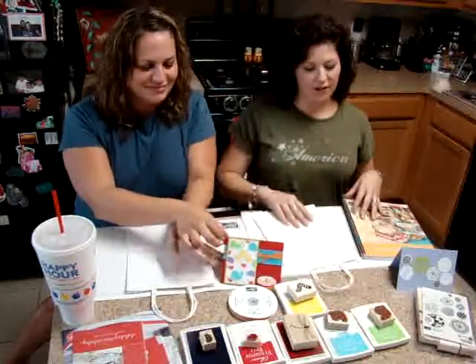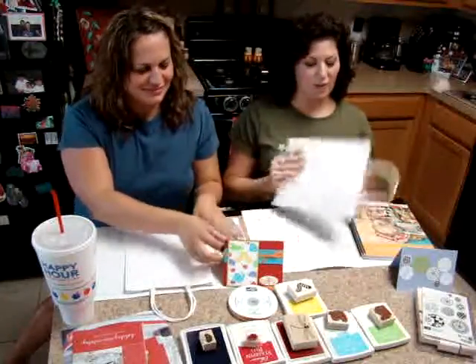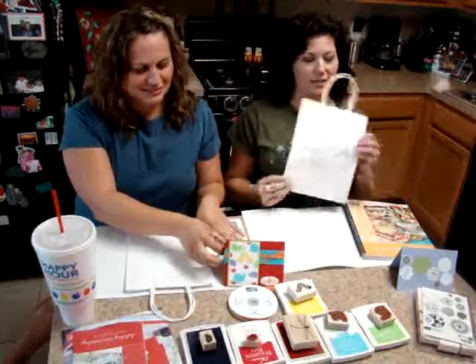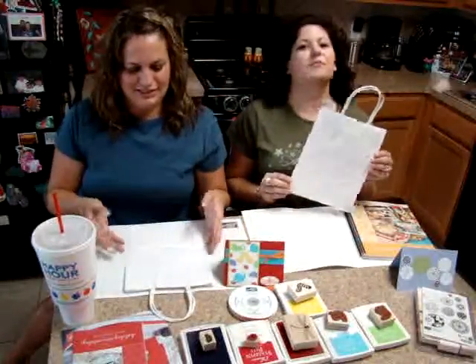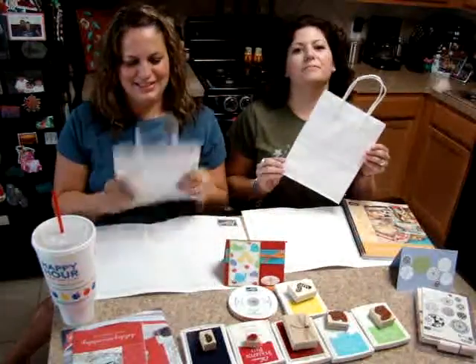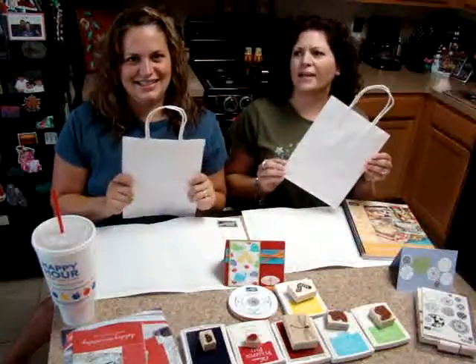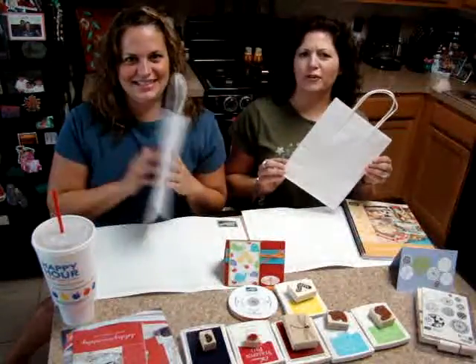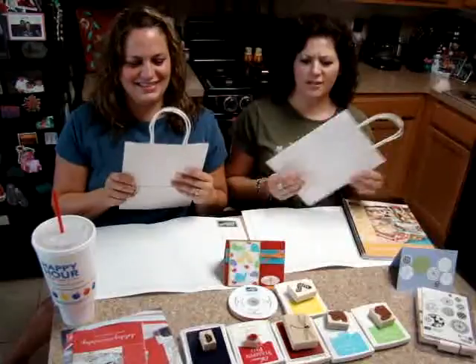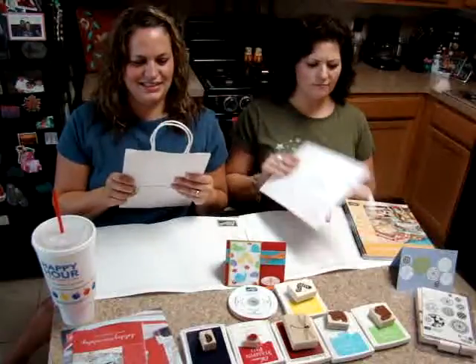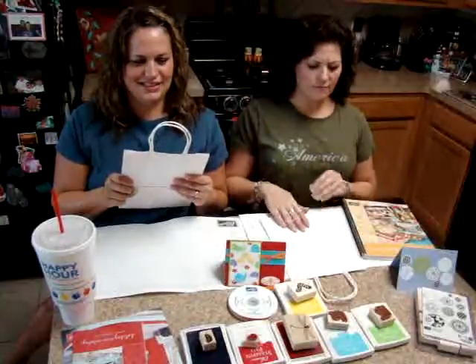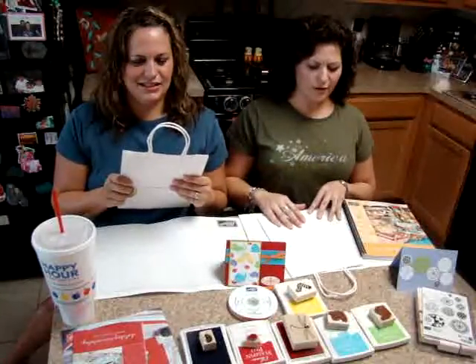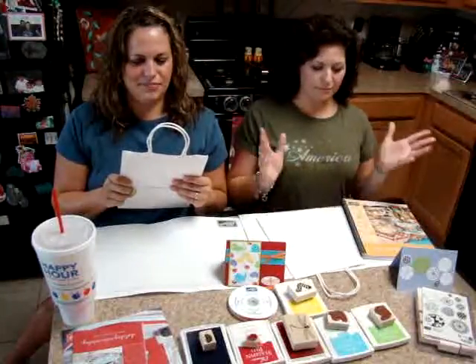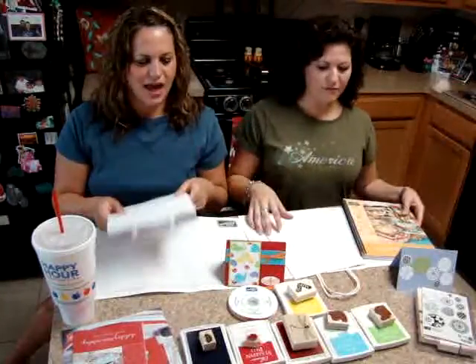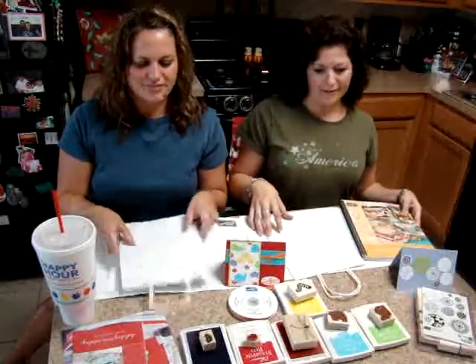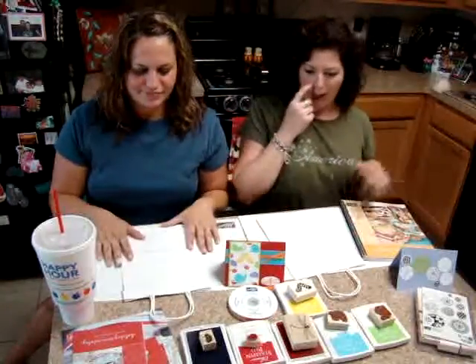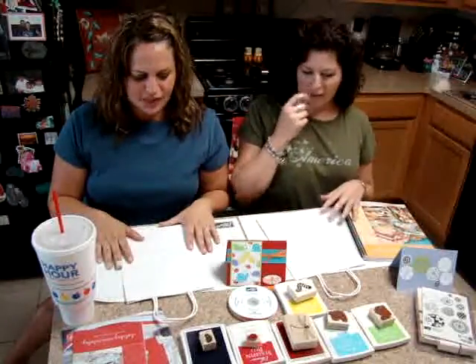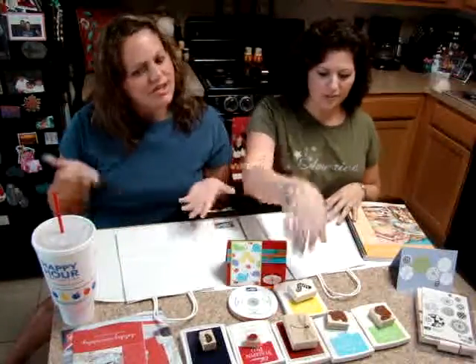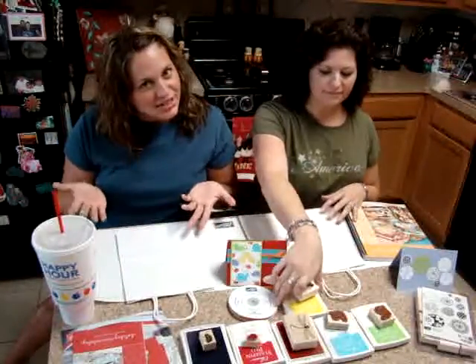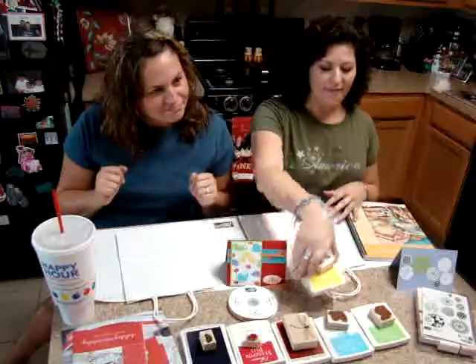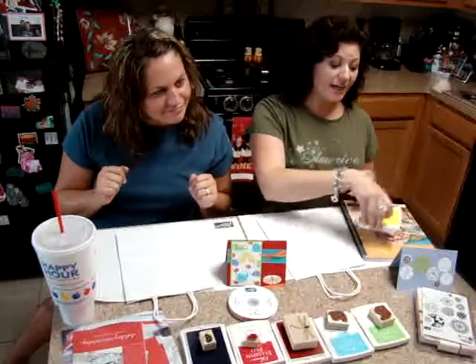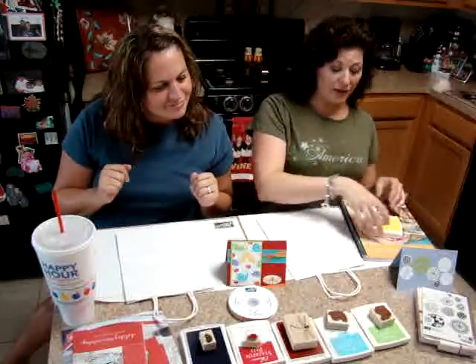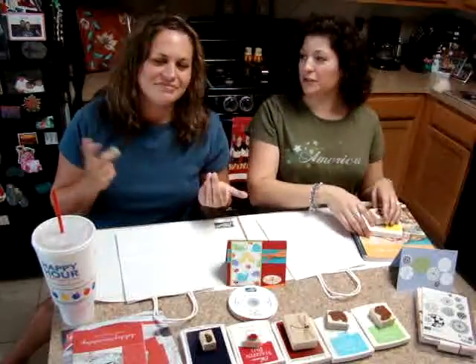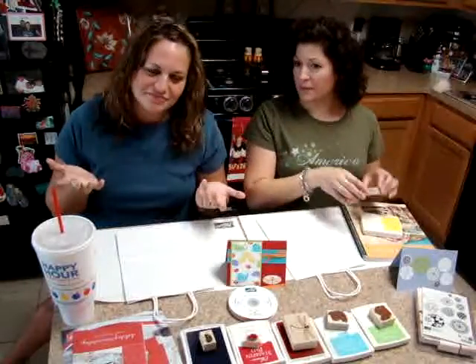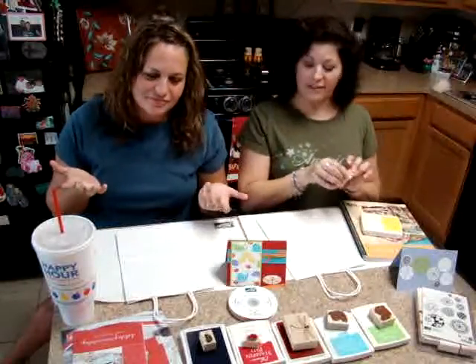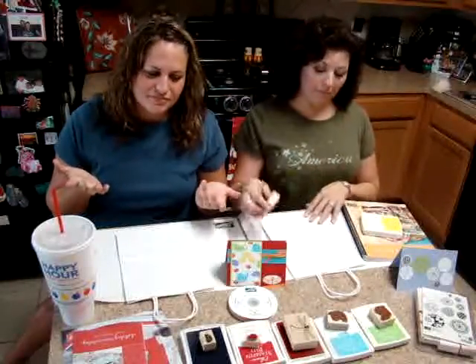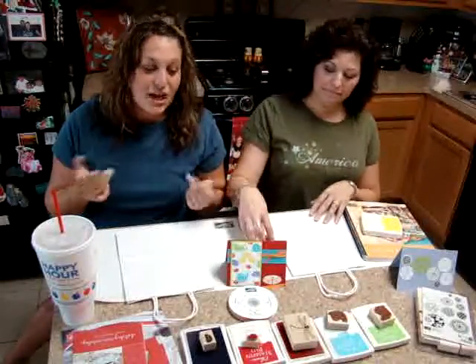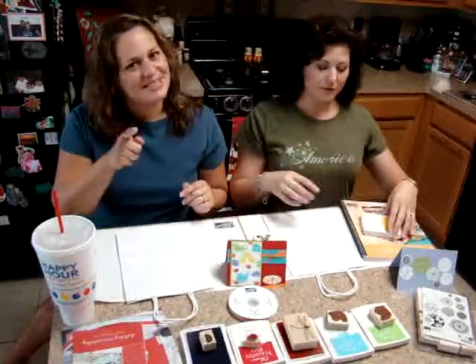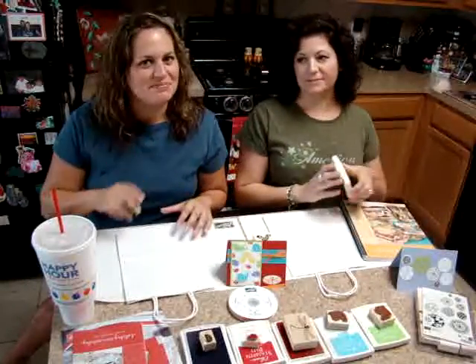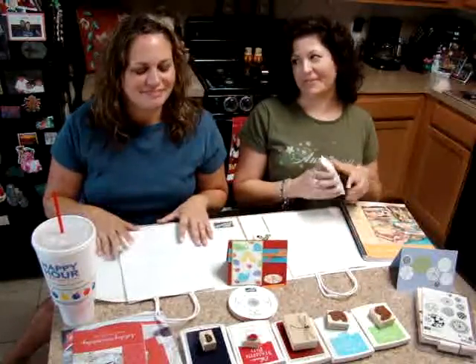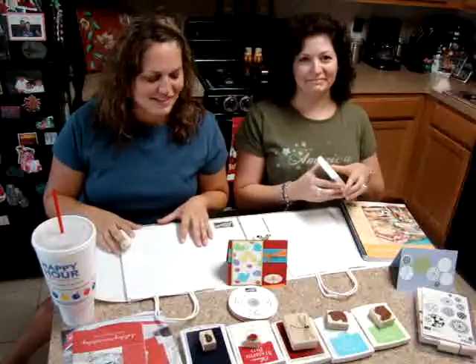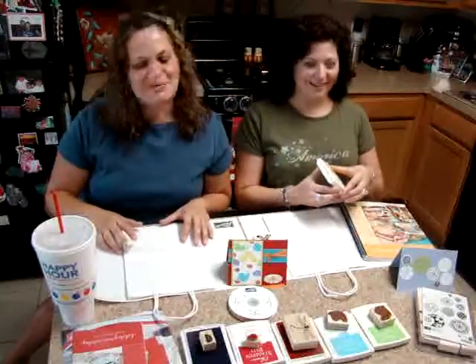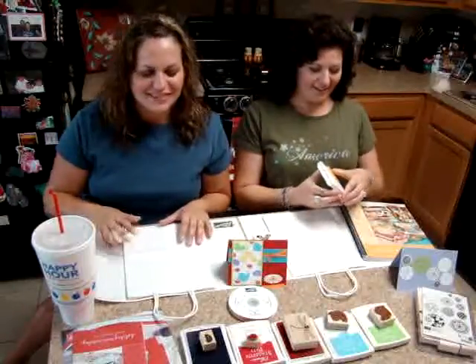I always get these white, I guess the baker's dozen, gift bags. Where can you get those? I got them at Michael's or you can get them at Stampin' Up!, which is probably better.